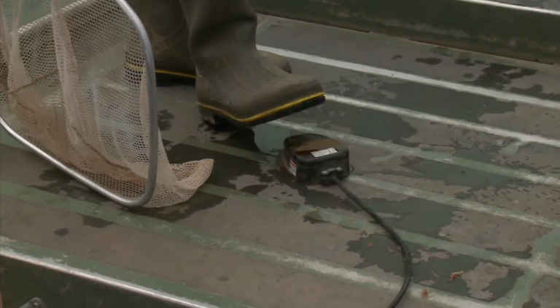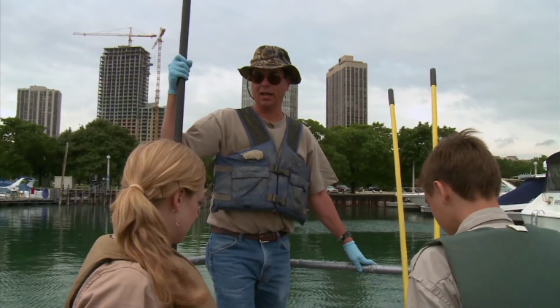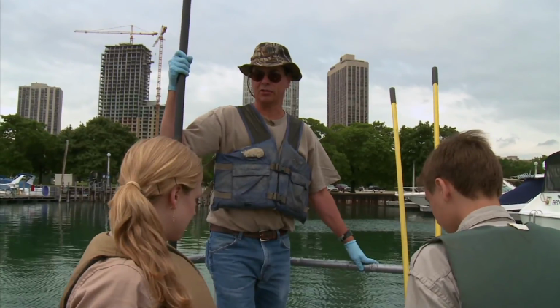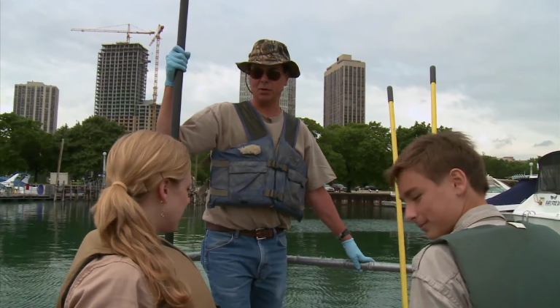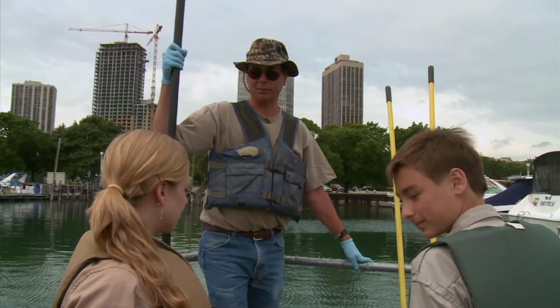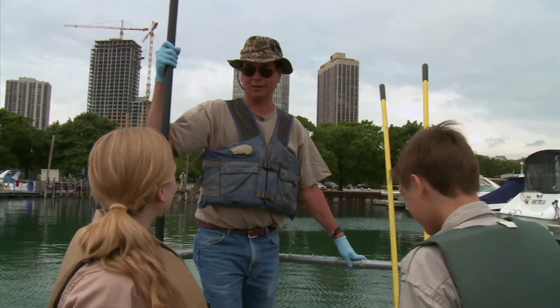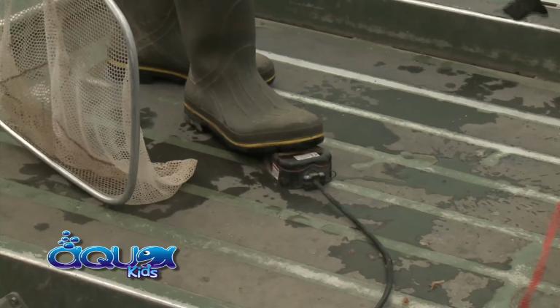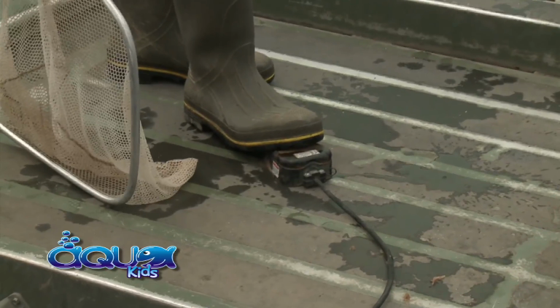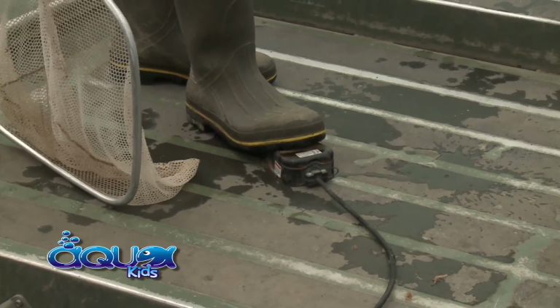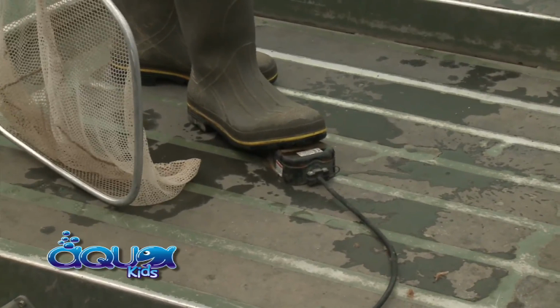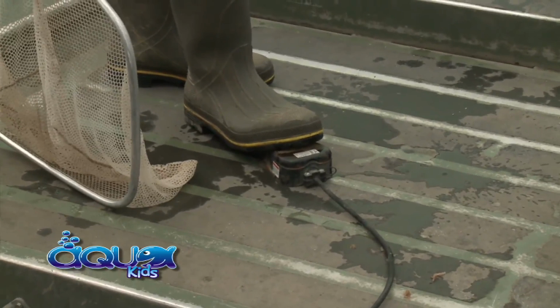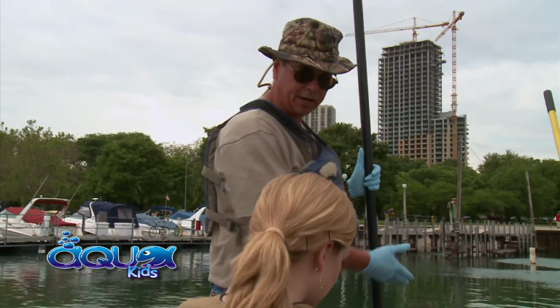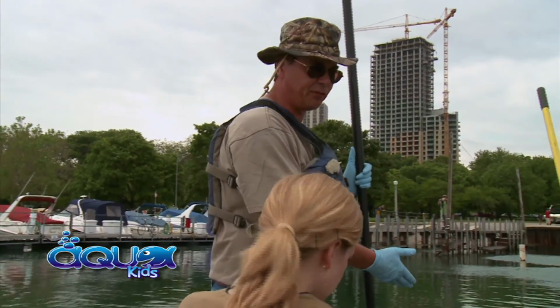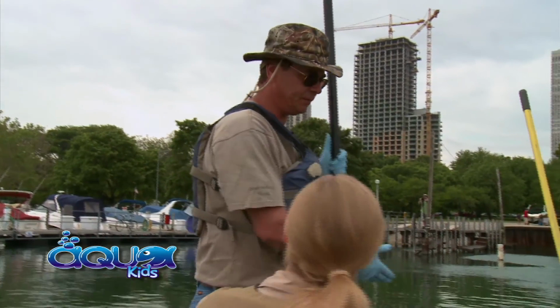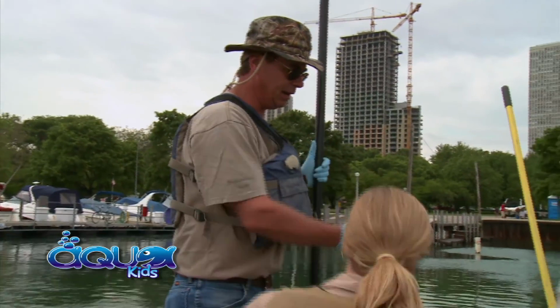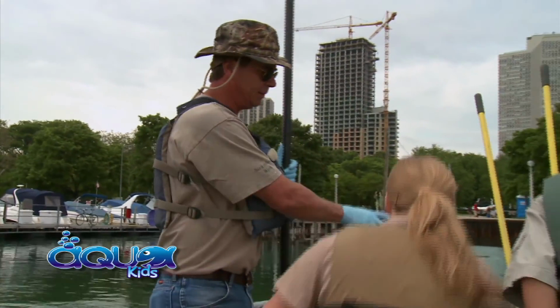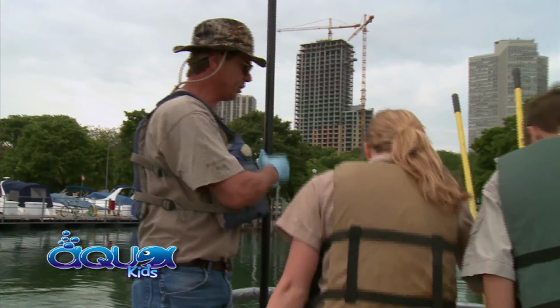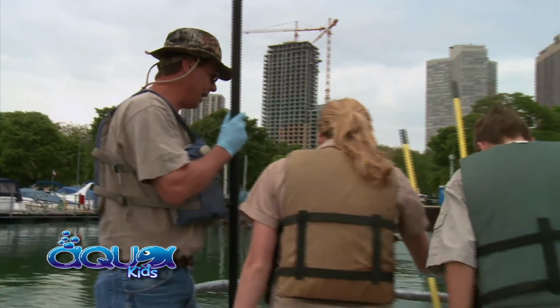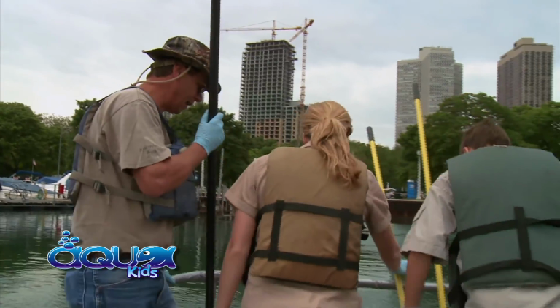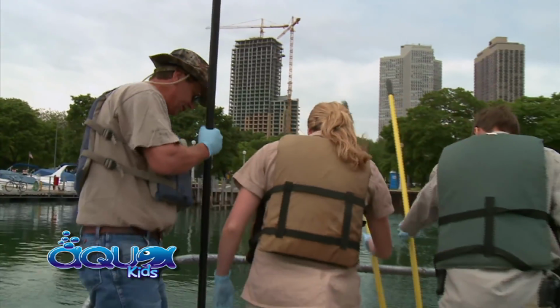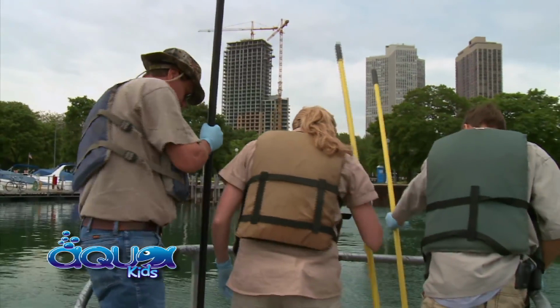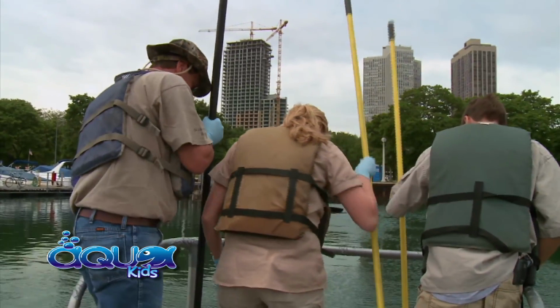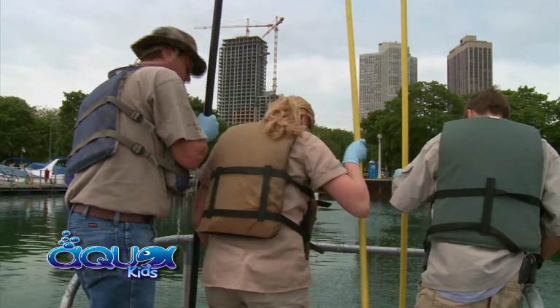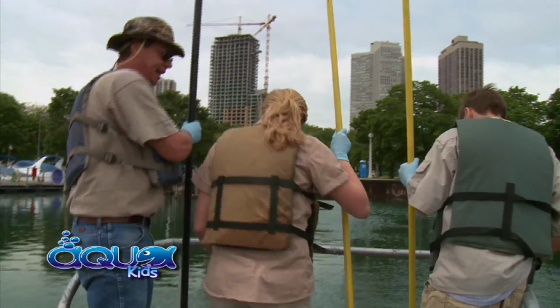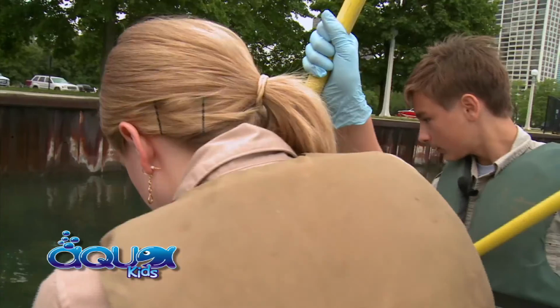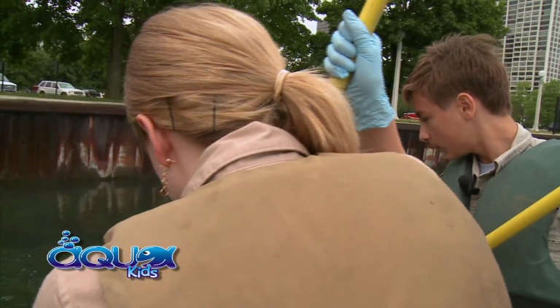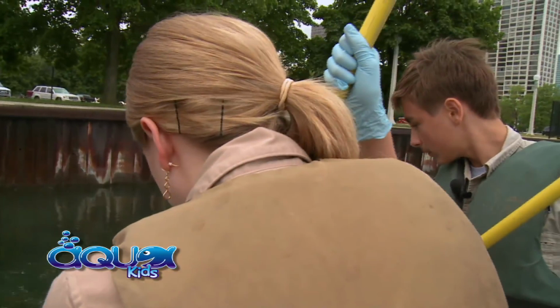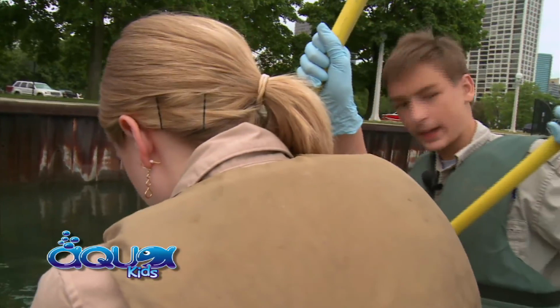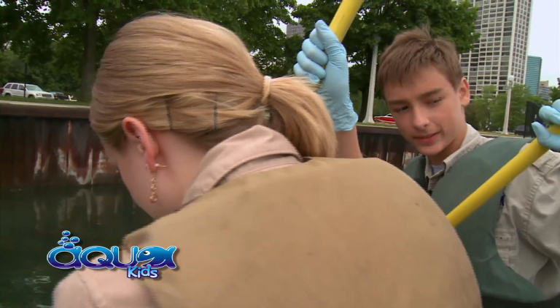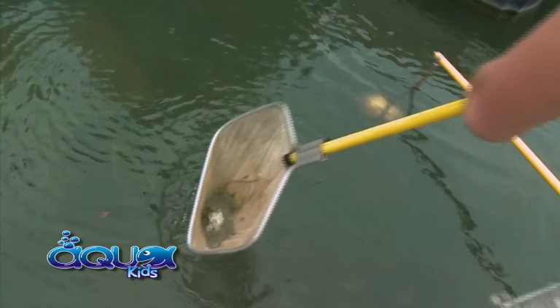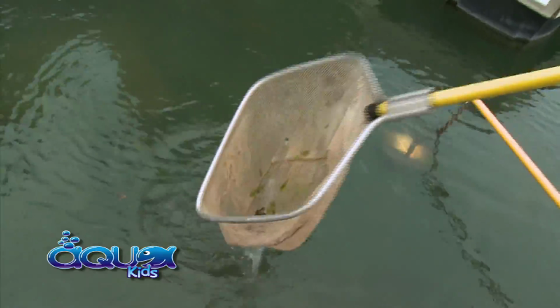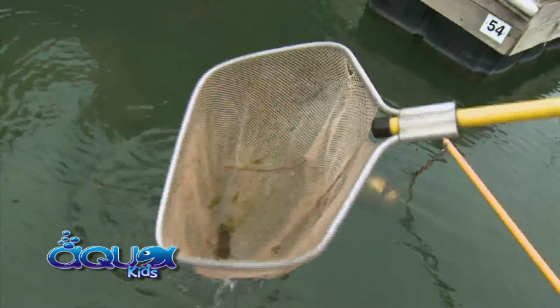You hear that different sound when it starts ticking in? You guys want to get up front and each grab a net. I'll kind of stand to the back and show you what to get. Are you guys ready?